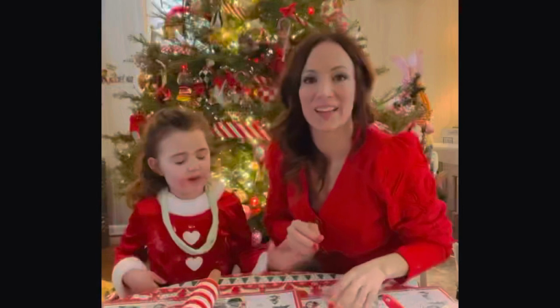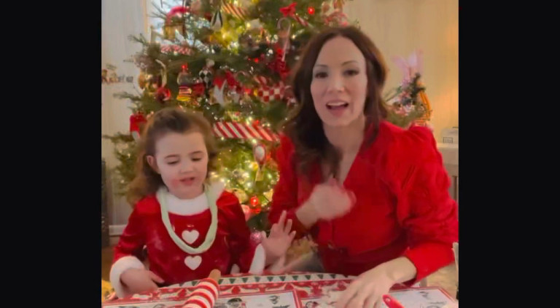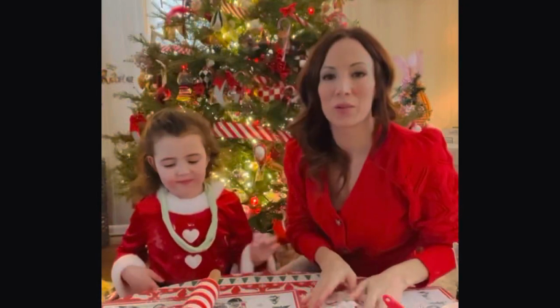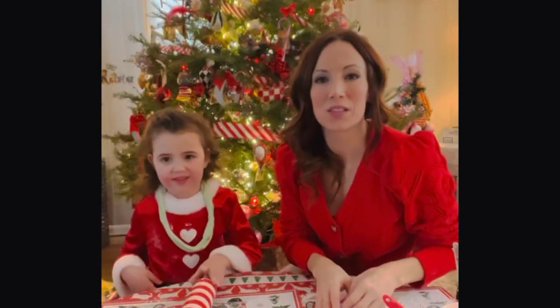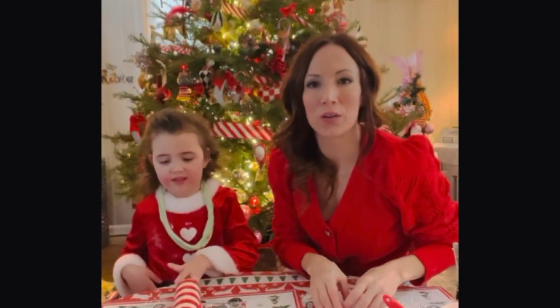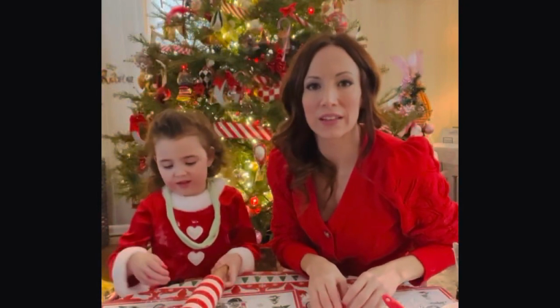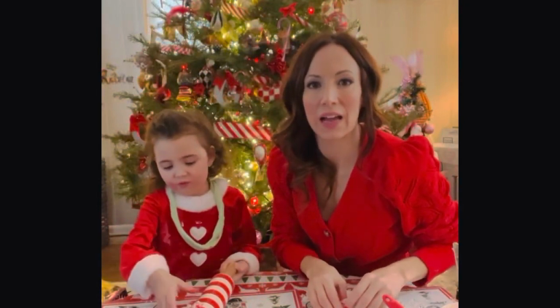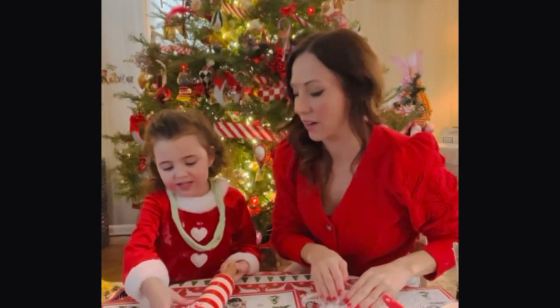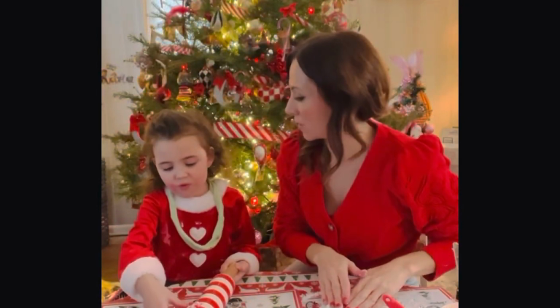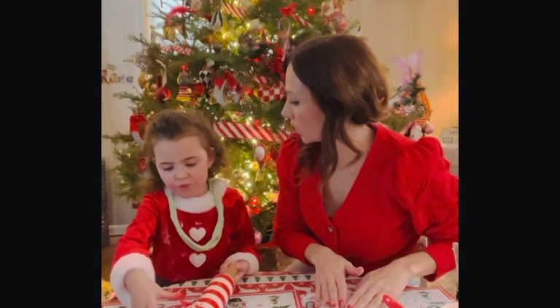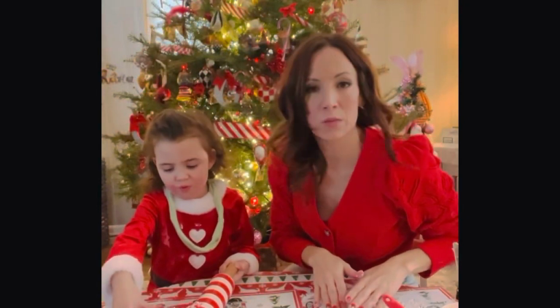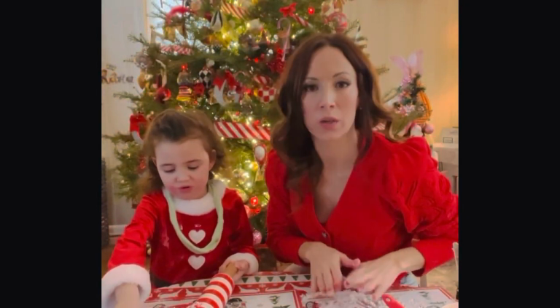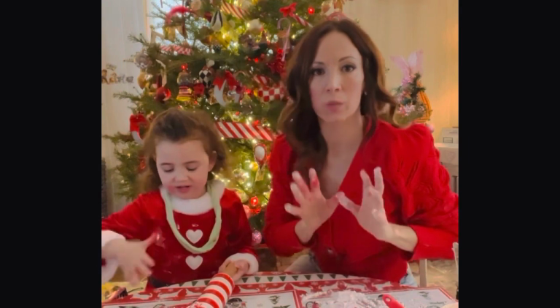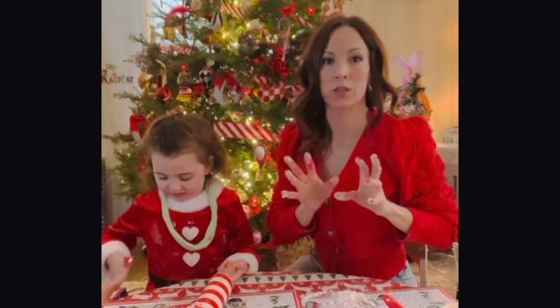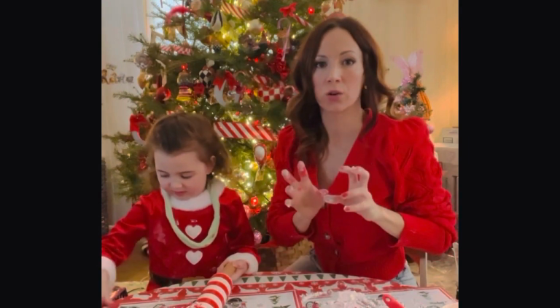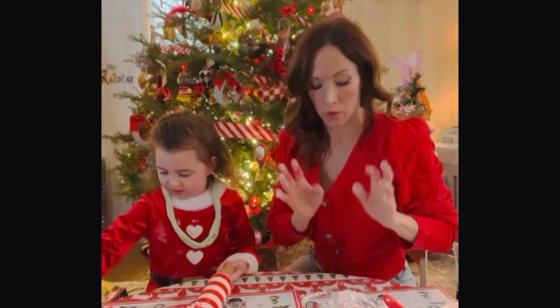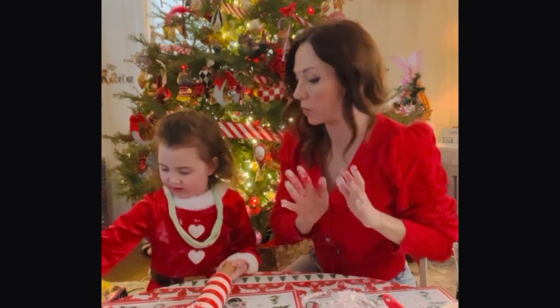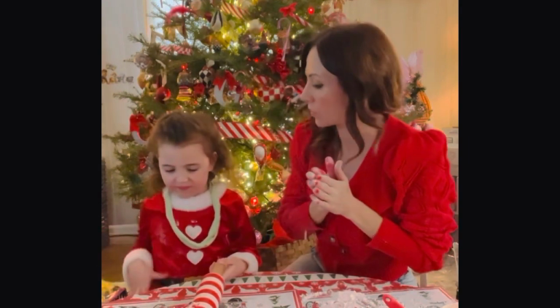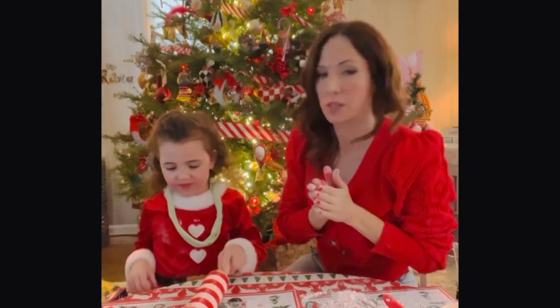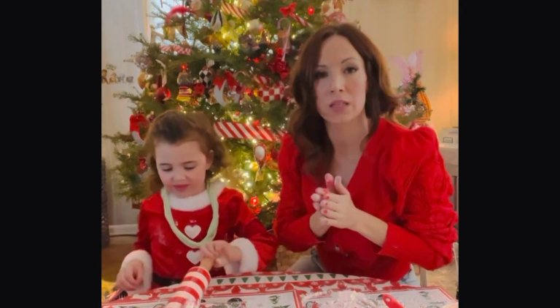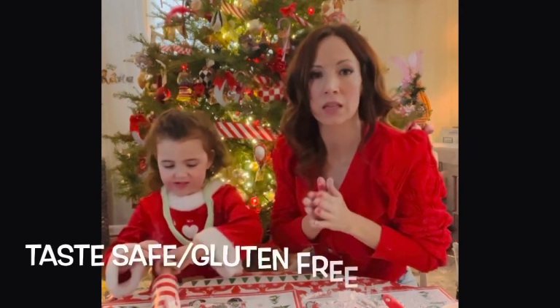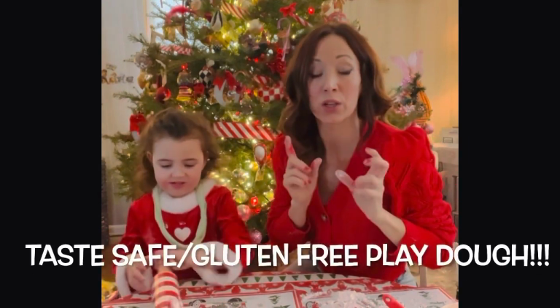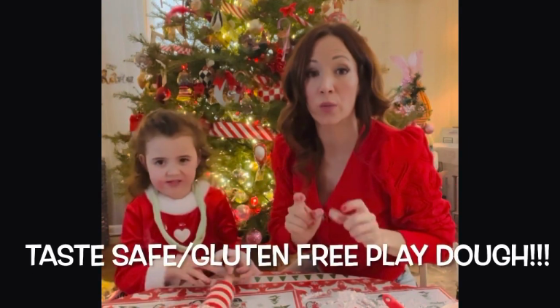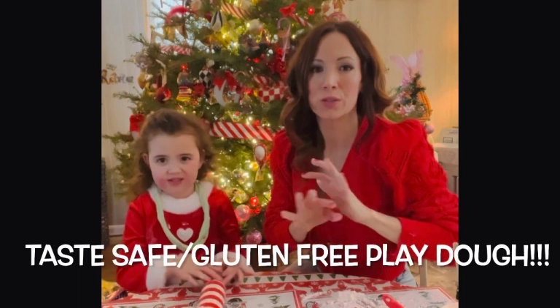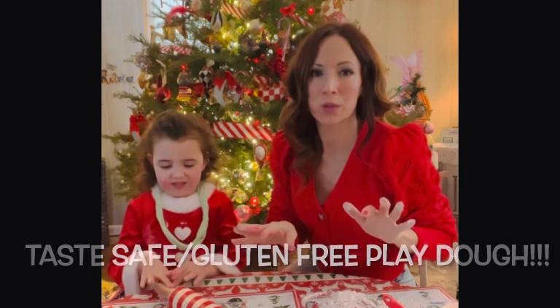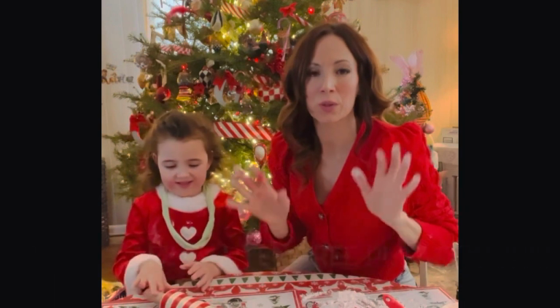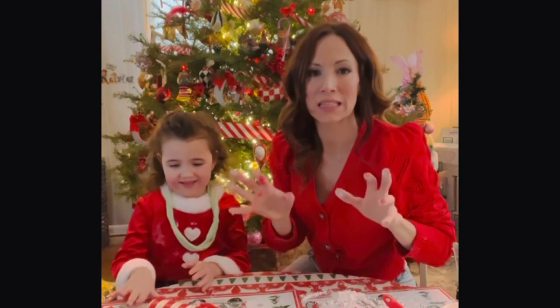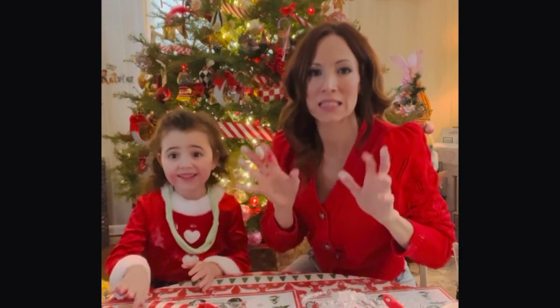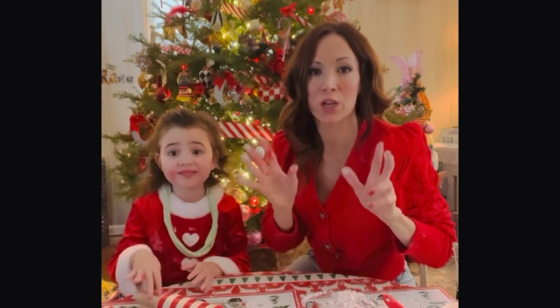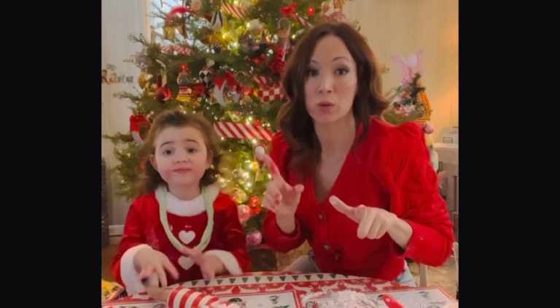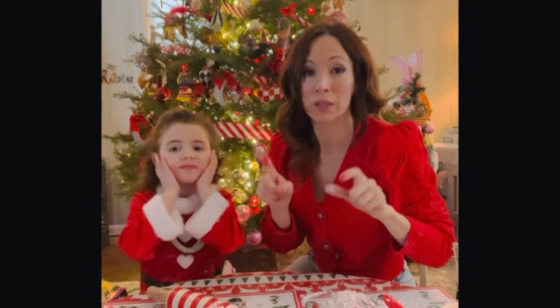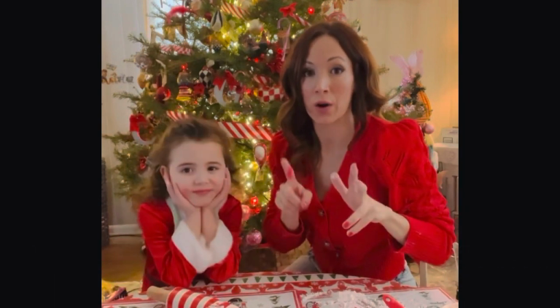Hi everyone! Gia and I are in full Christmas swing here, and we just wanted to show you one of our most favorite recipes — this is how to make your own super simple, taste-safe, gluten-free play-doh at home.